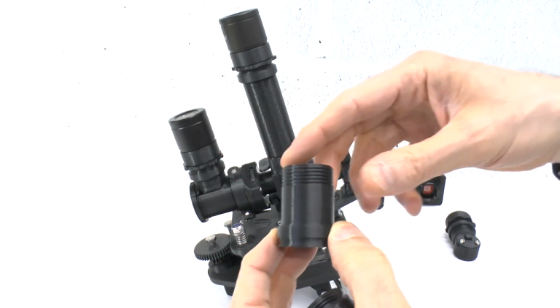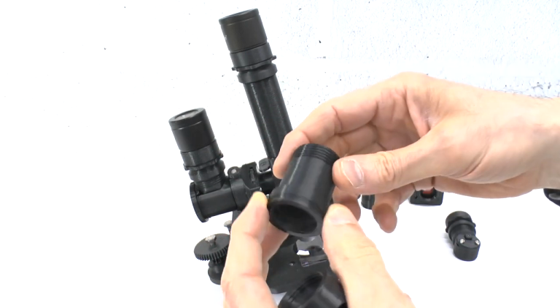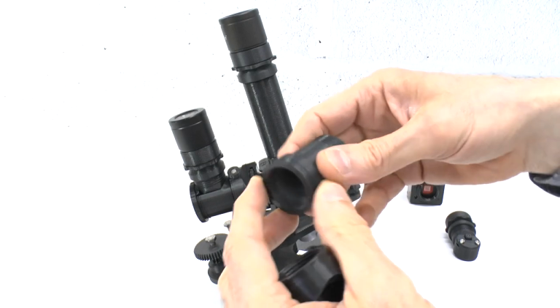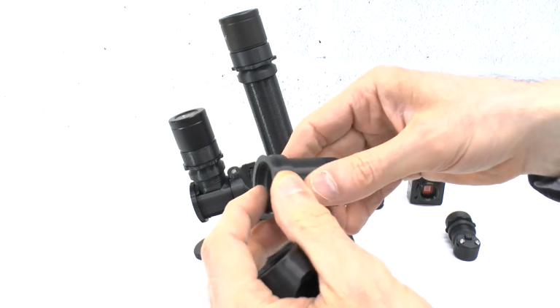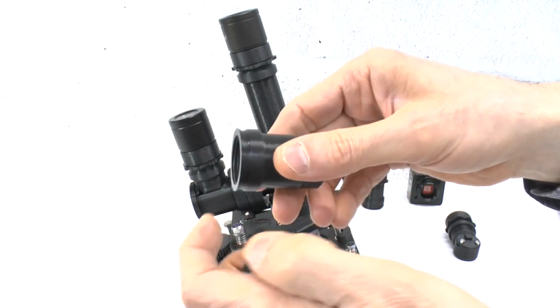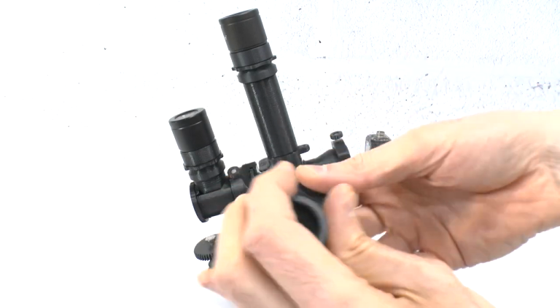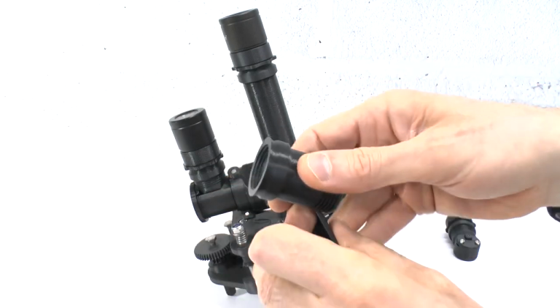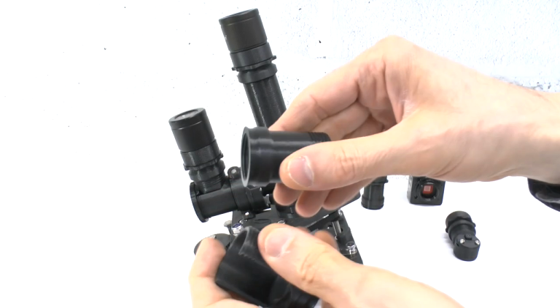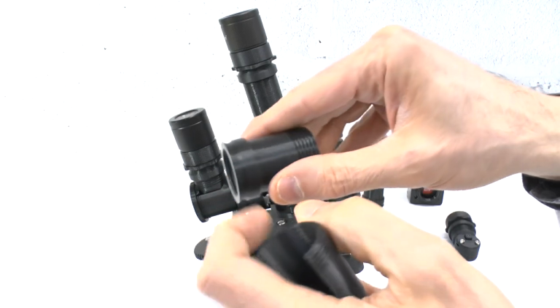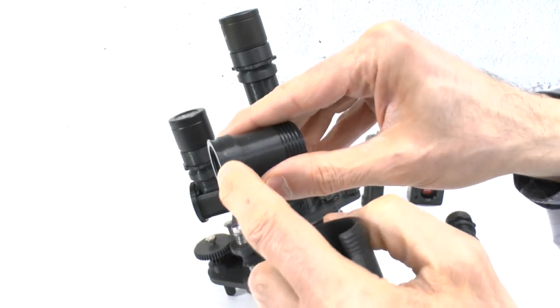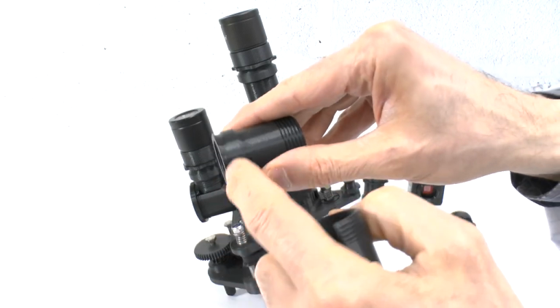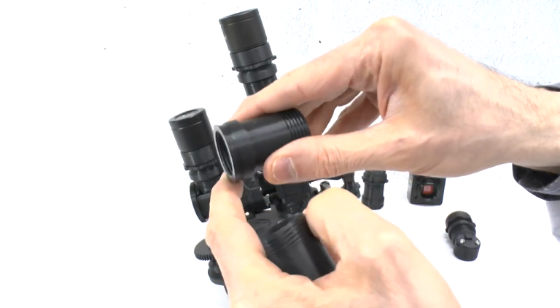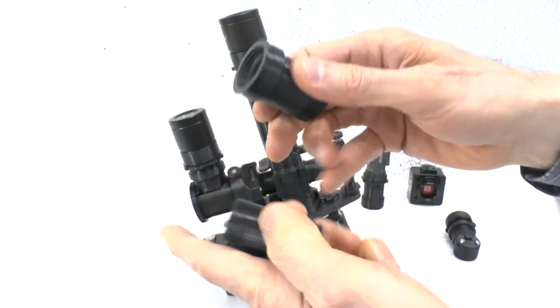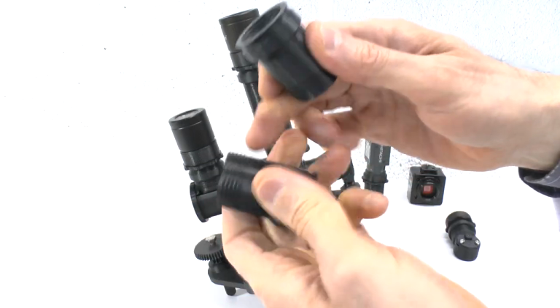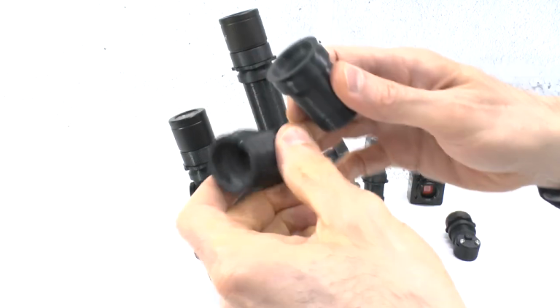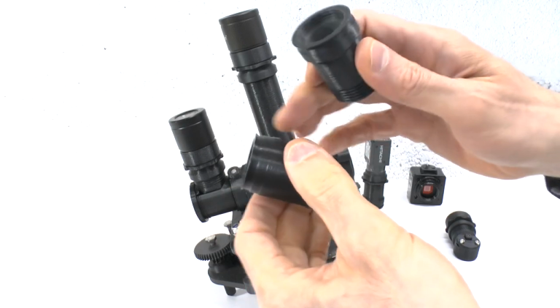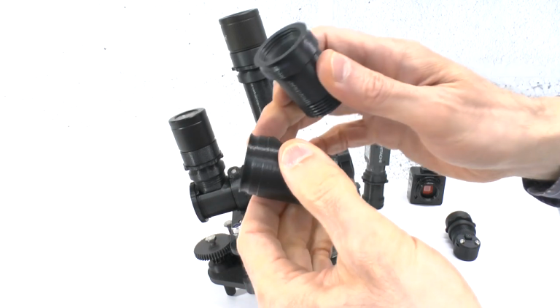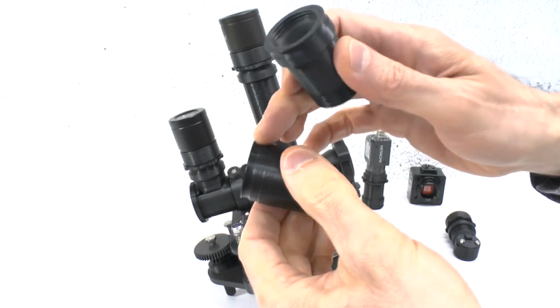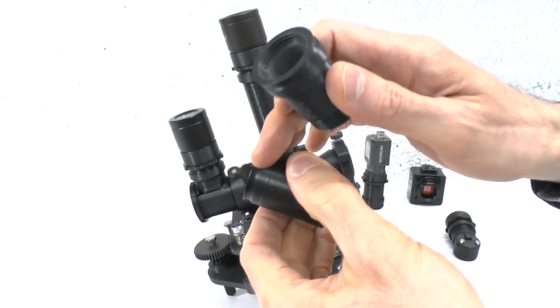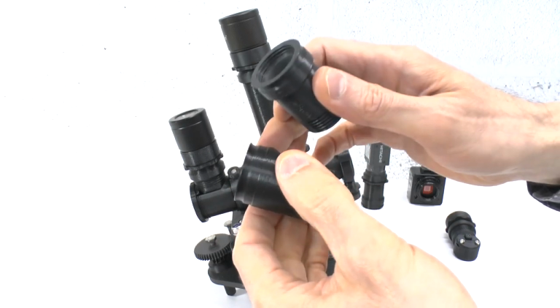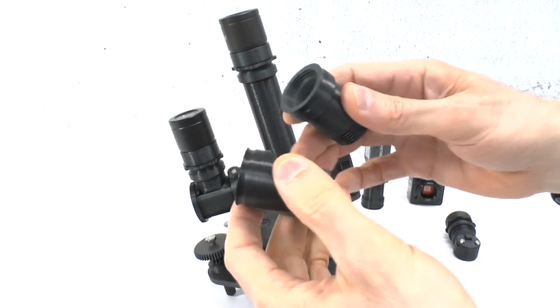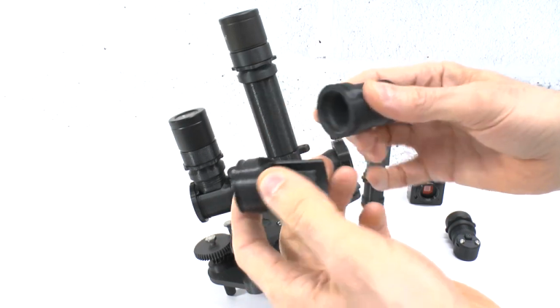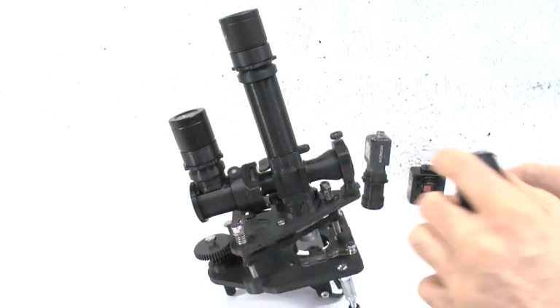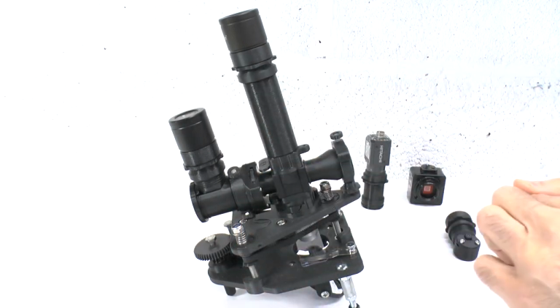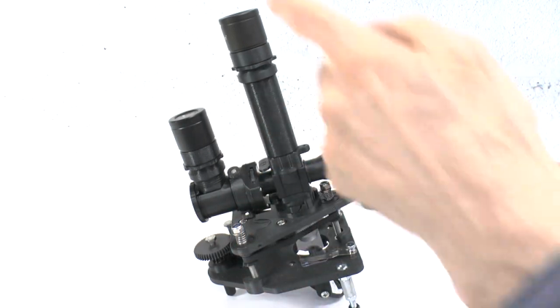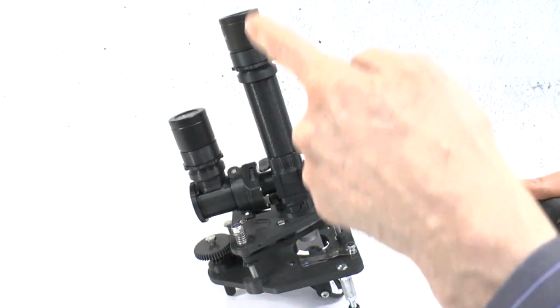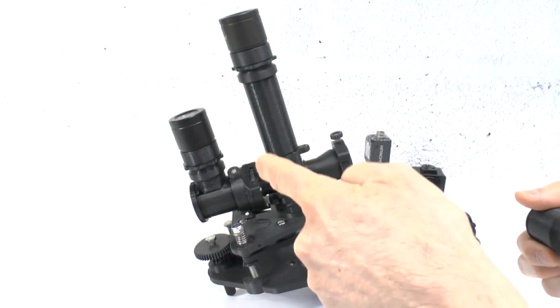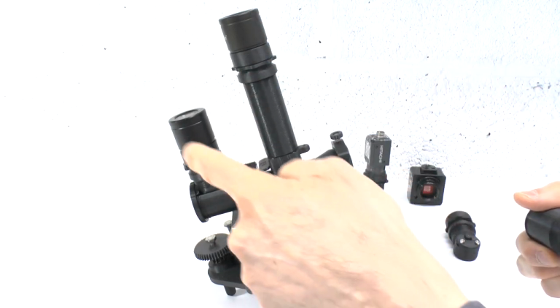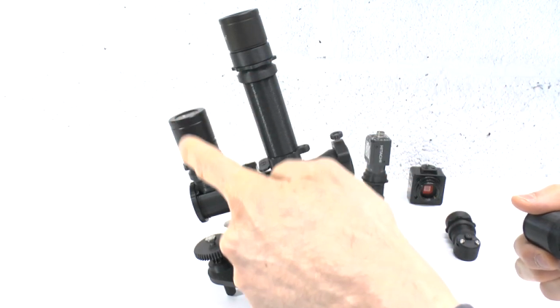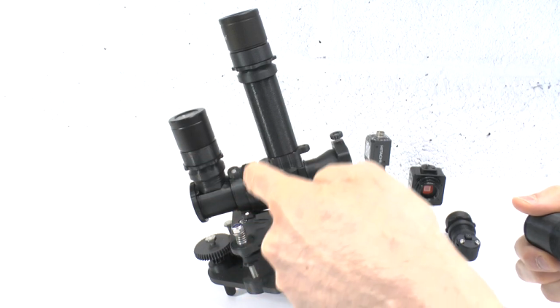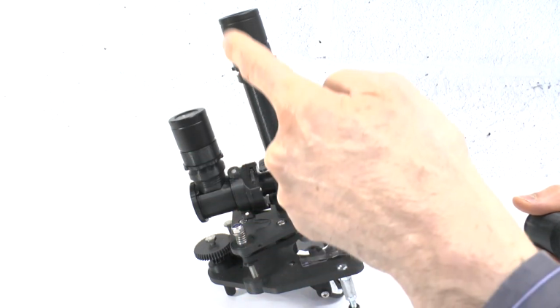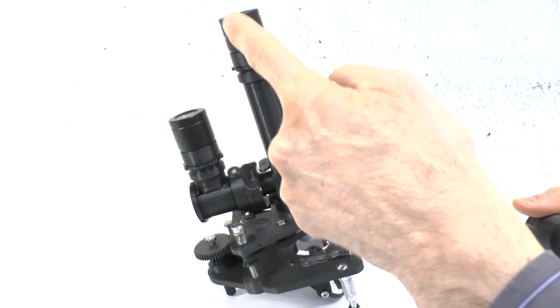These modules are modified in that they have an adjust collar built into one end, and they are of the appropriate length to ensure par-focality with the ocular head modules.